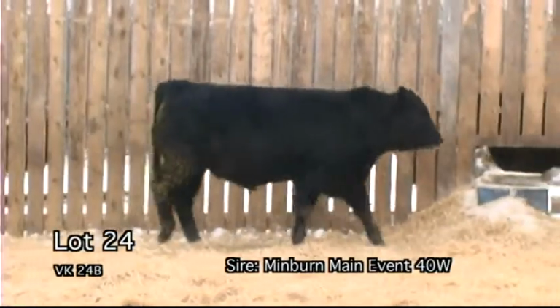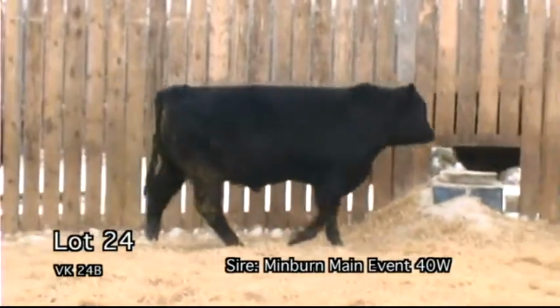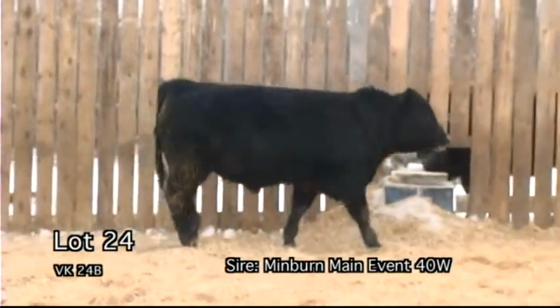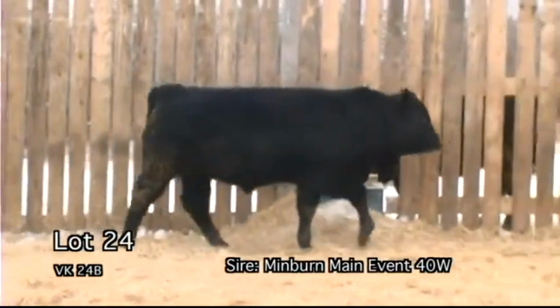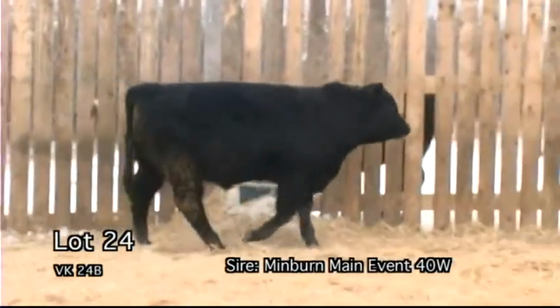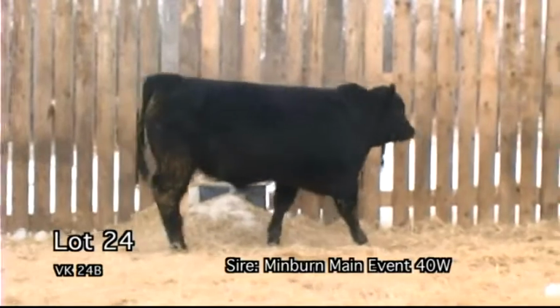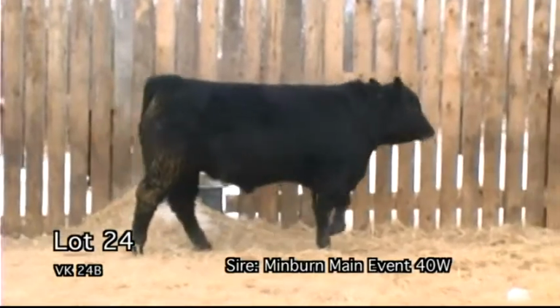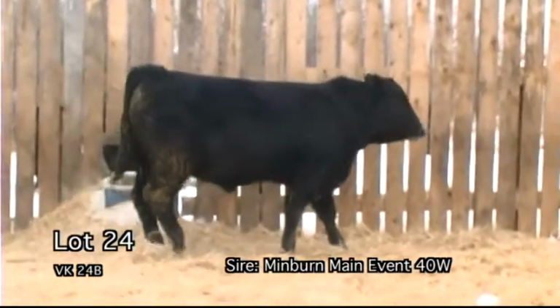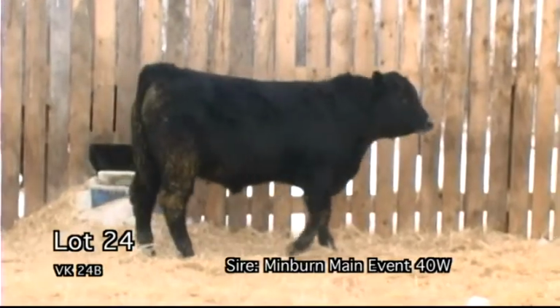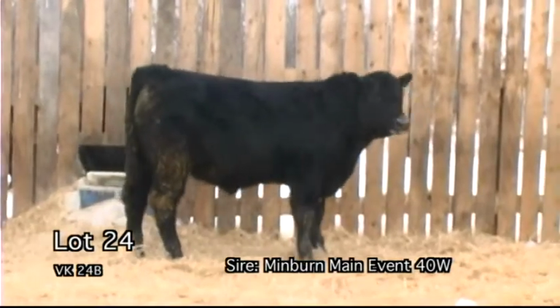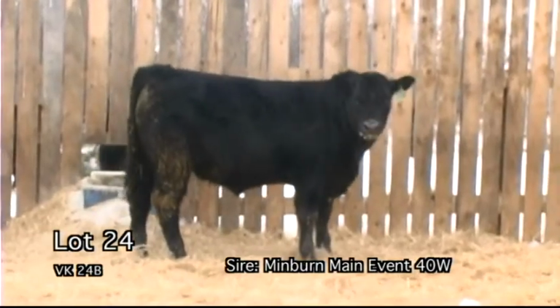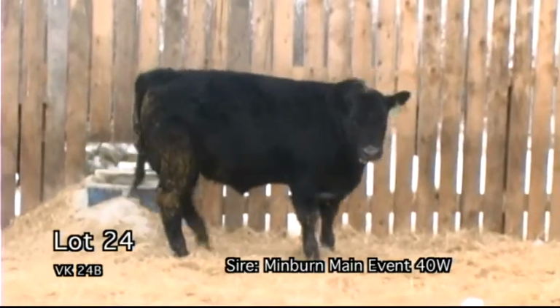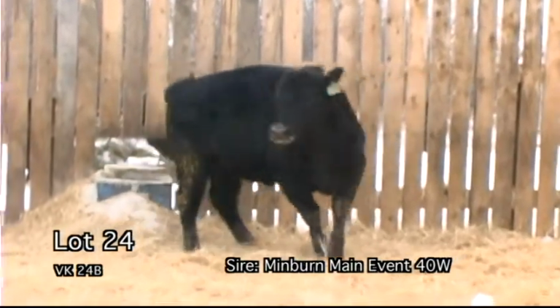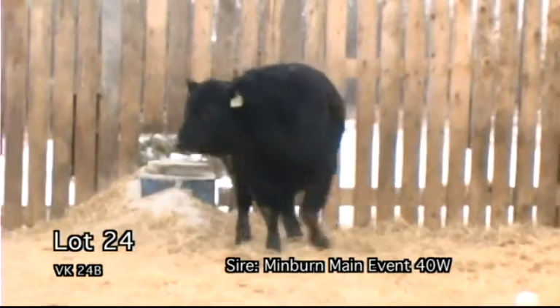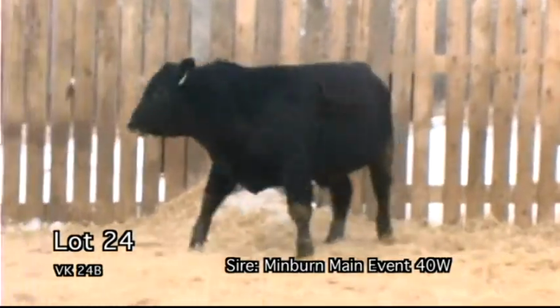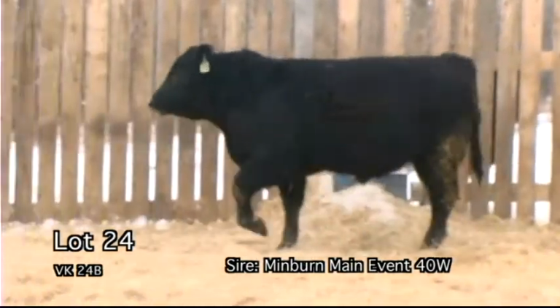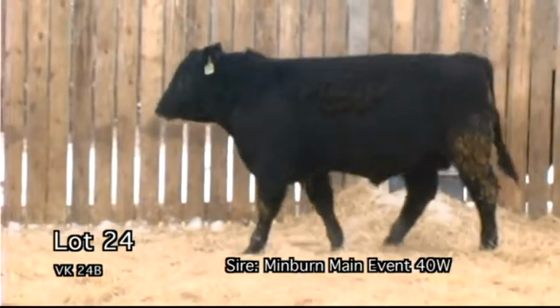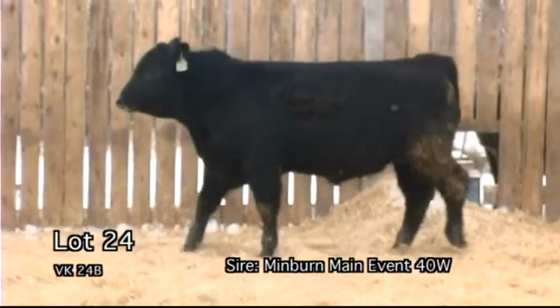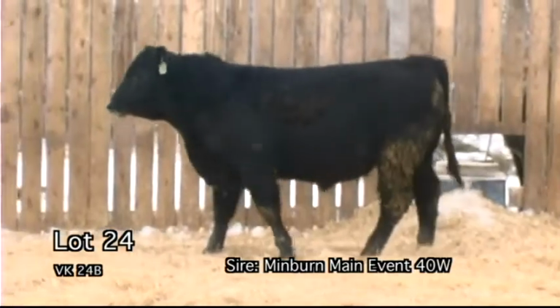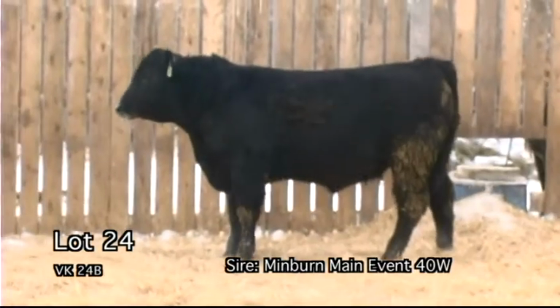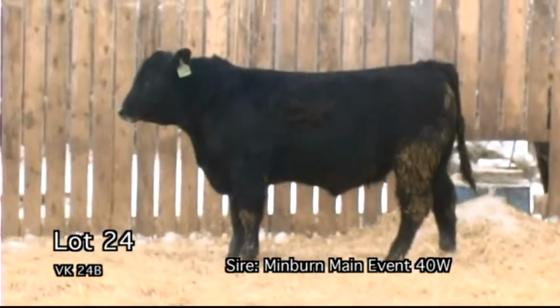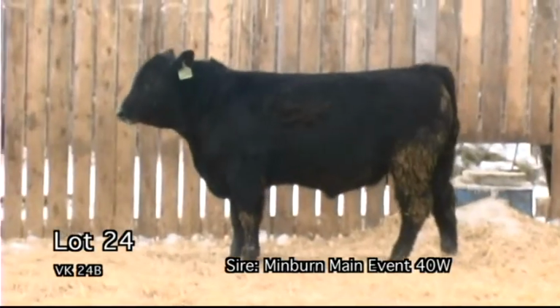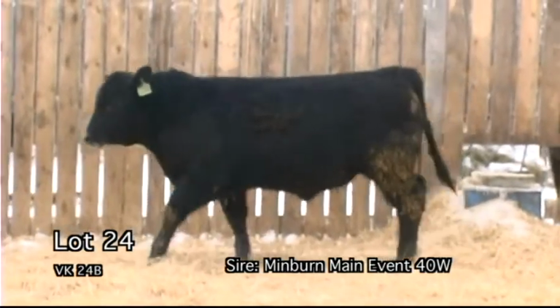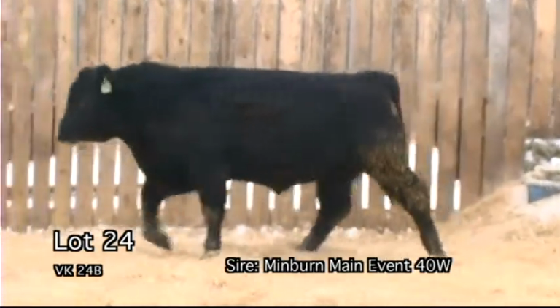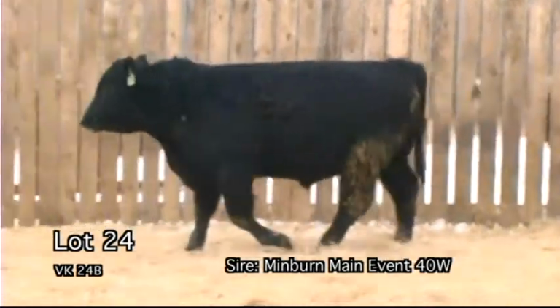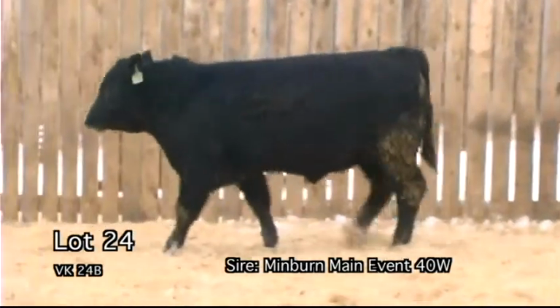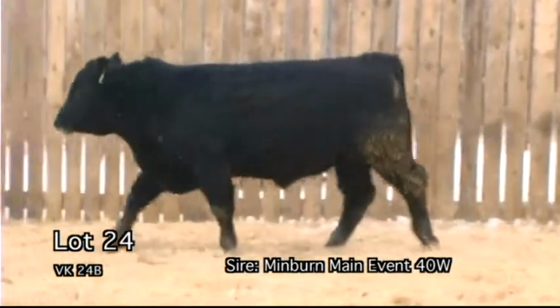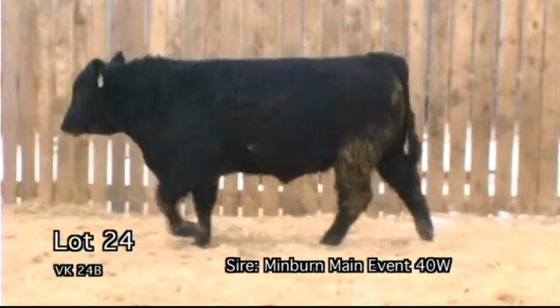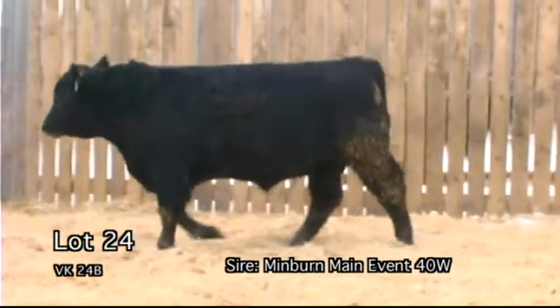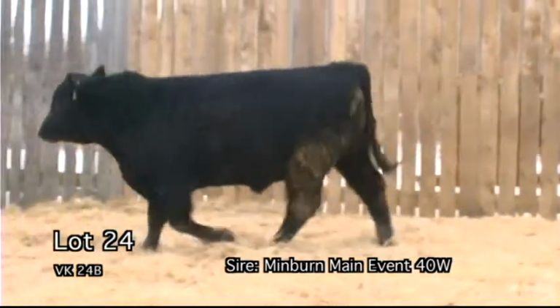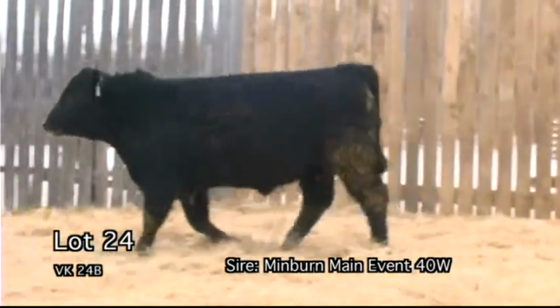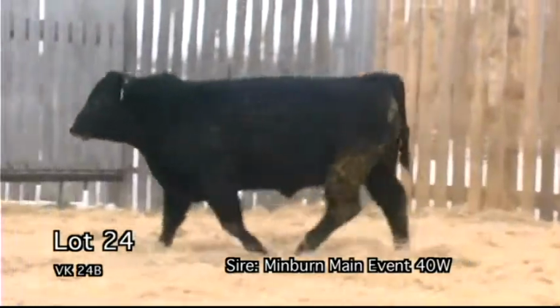VK24B — a big, solid, long-spine main-event bull. He is a bull that you should not overlook on sale day. He is the right kind in a lot of ways.